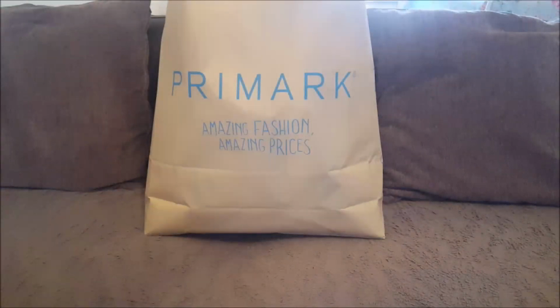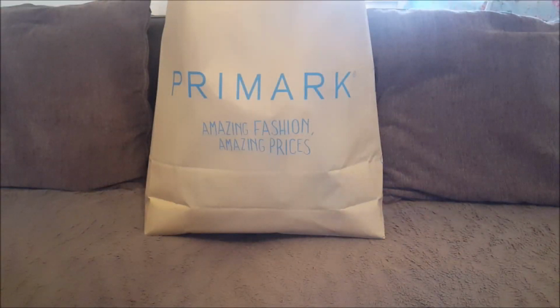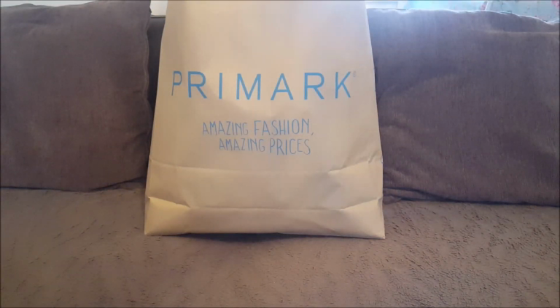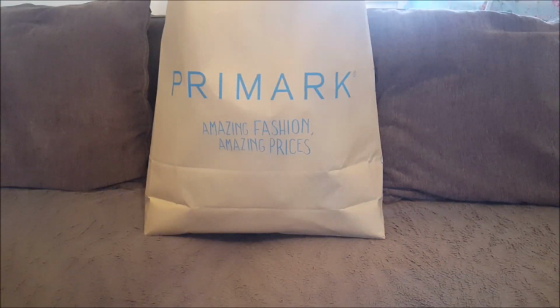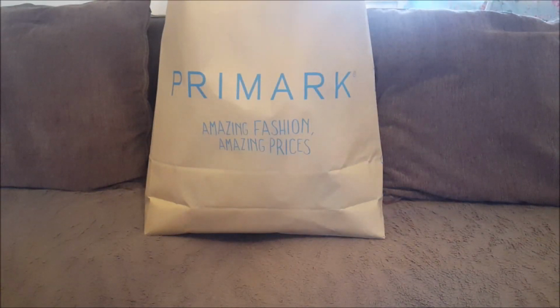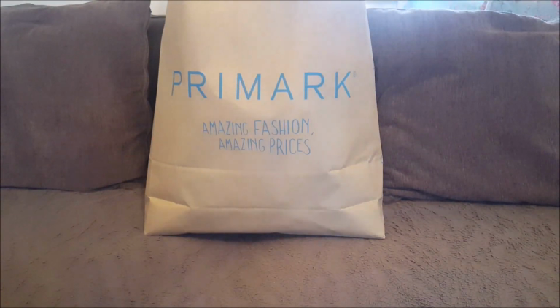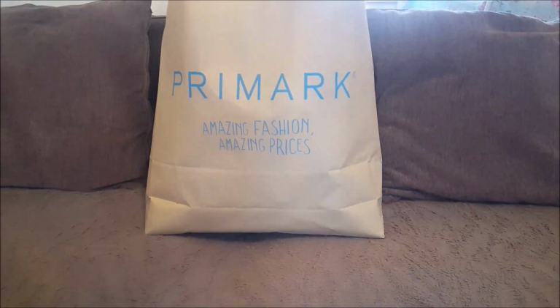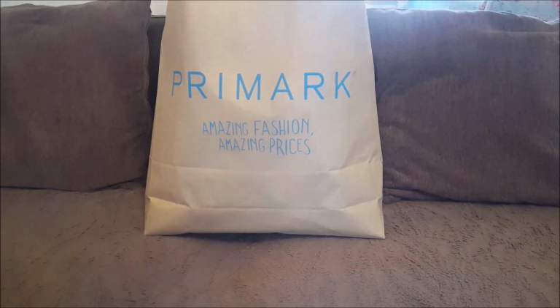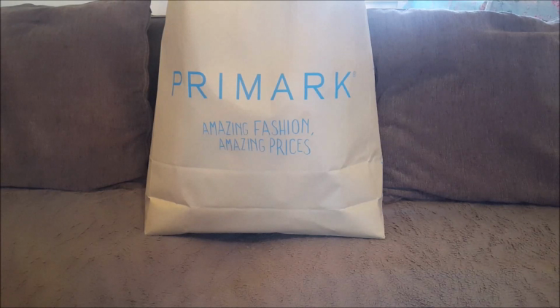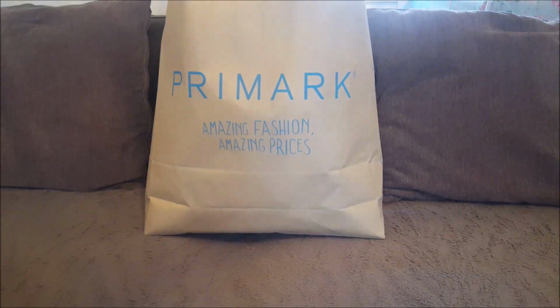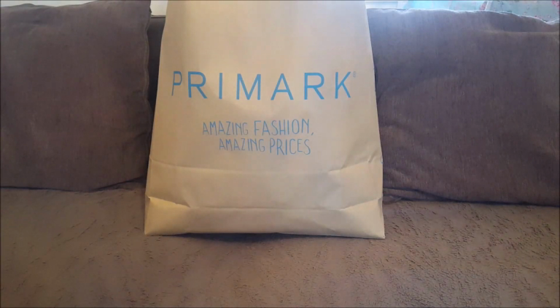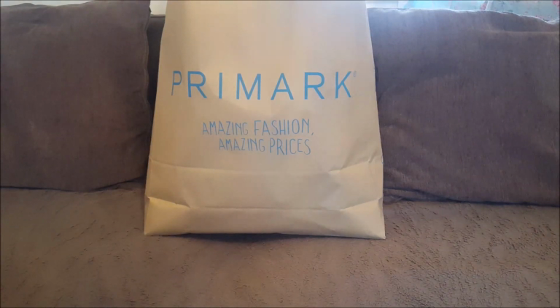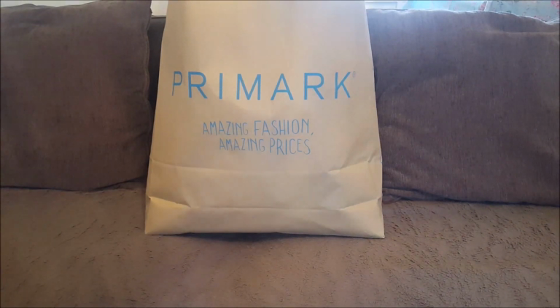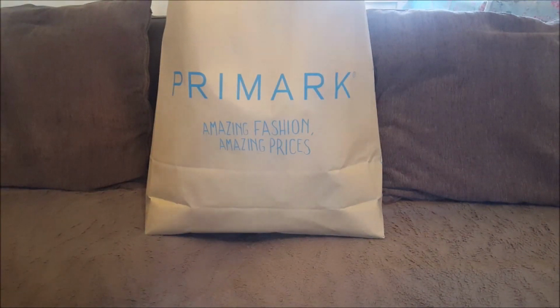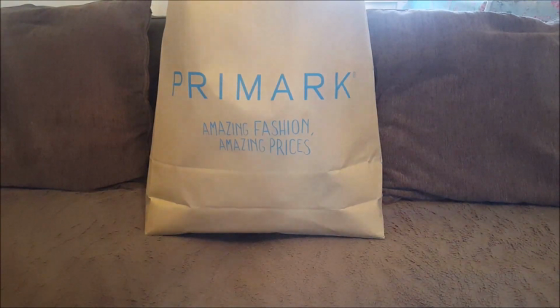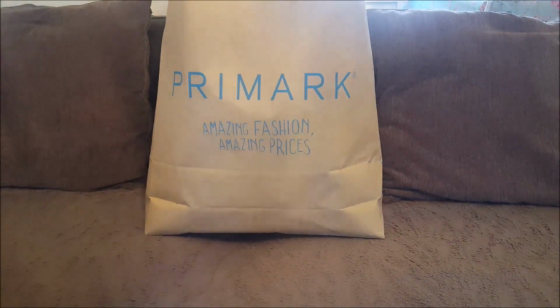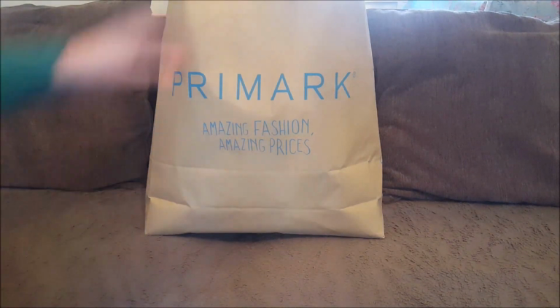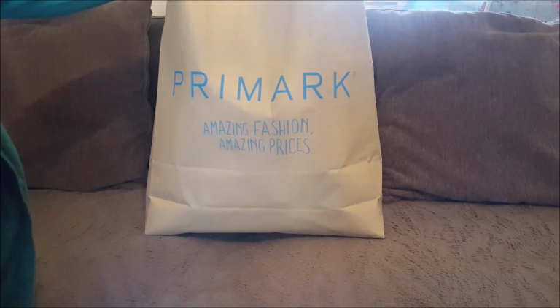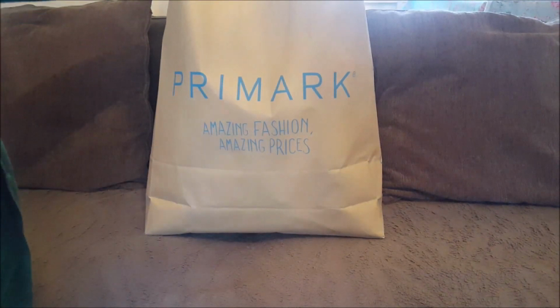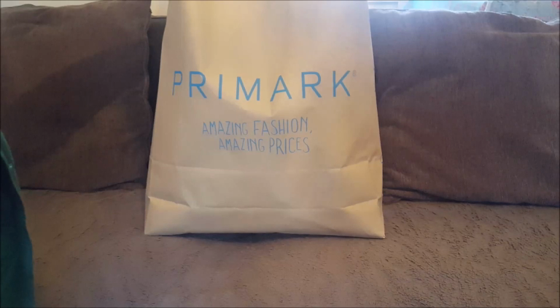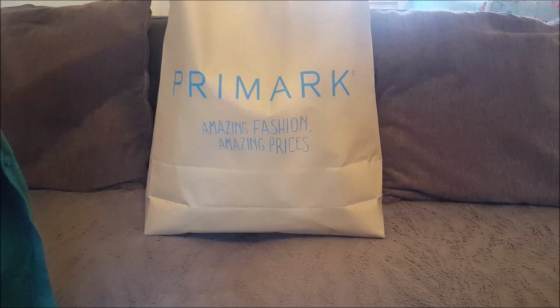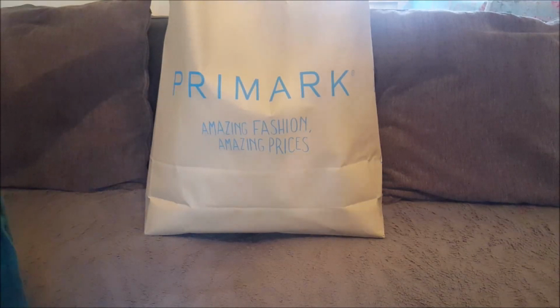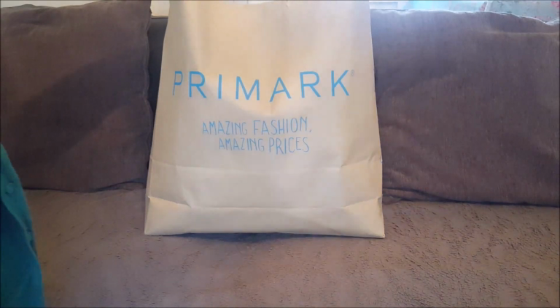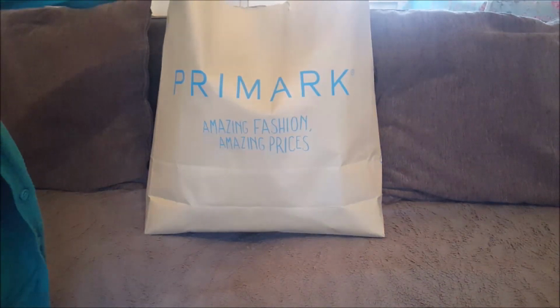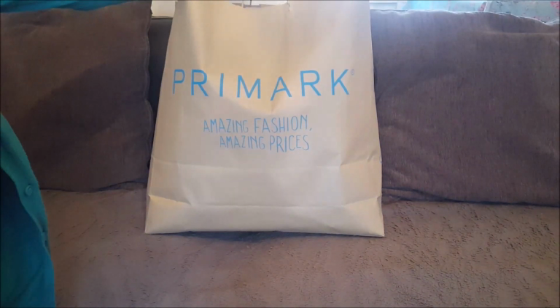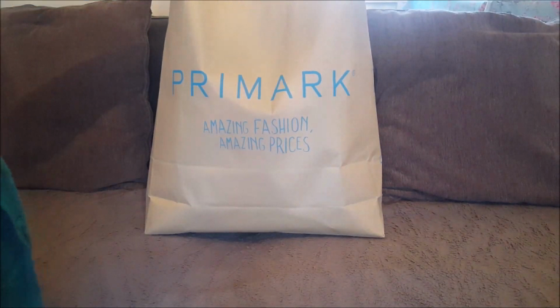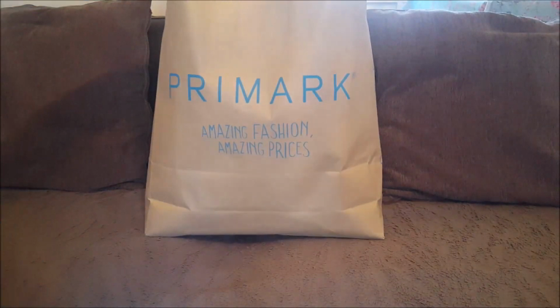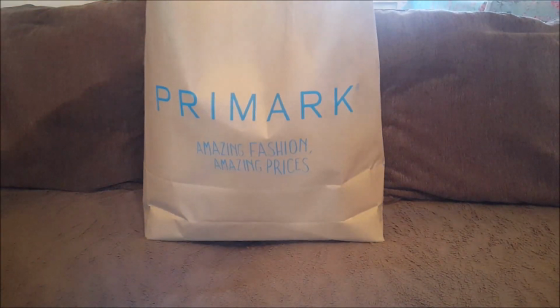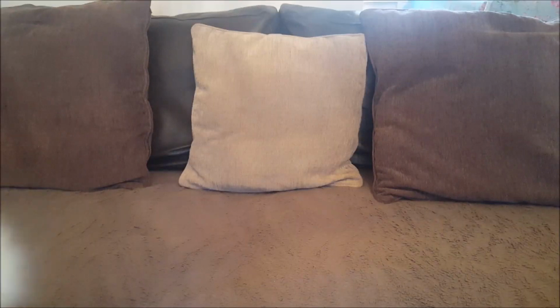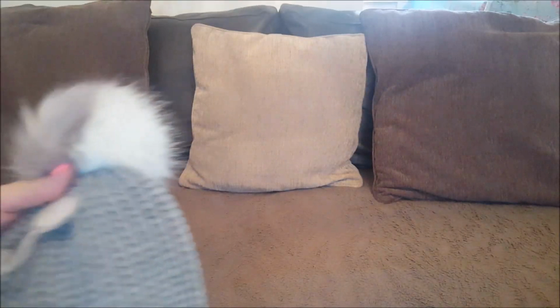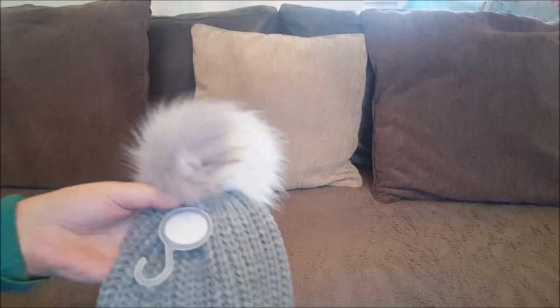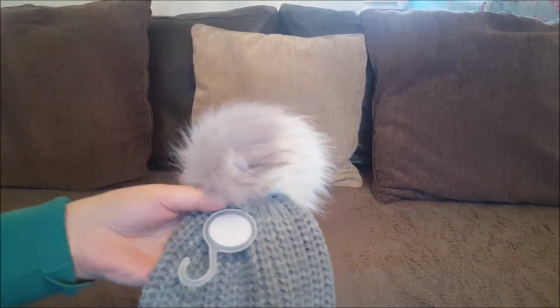Hello everyone and welcome to Becky's Crafts and Goodies. We've just got a Primark haul for you here. I'm going to show you the things that we bought today - we went and looked around the Christmas jumpers and various other things, and I'm going to show you what we bought.